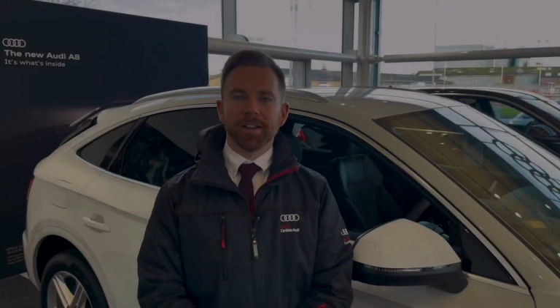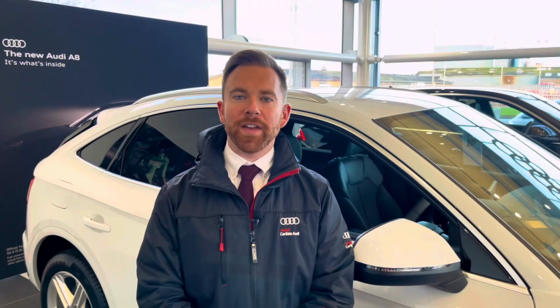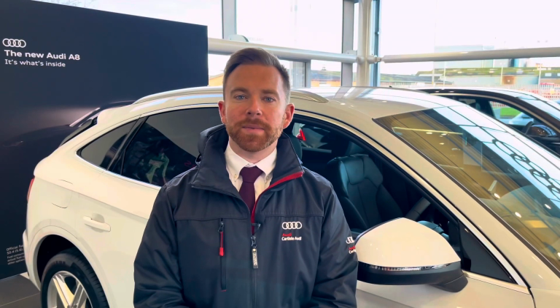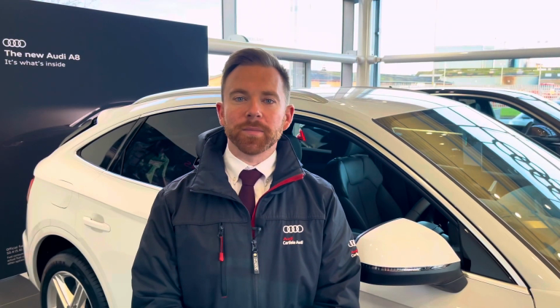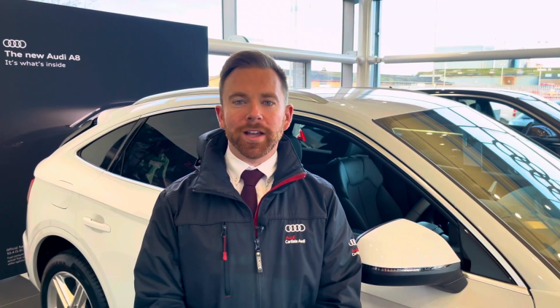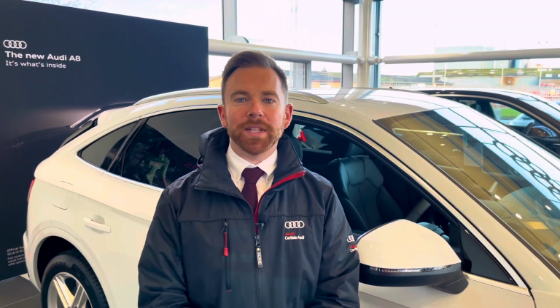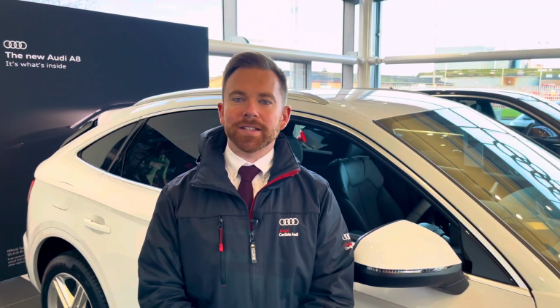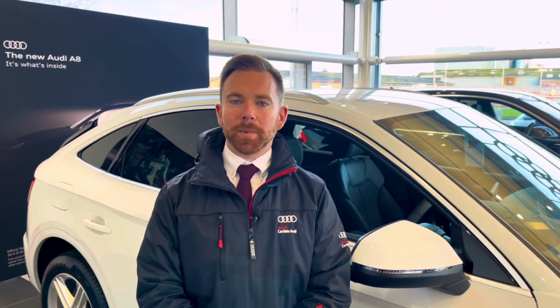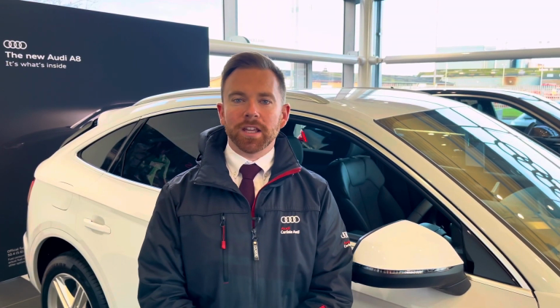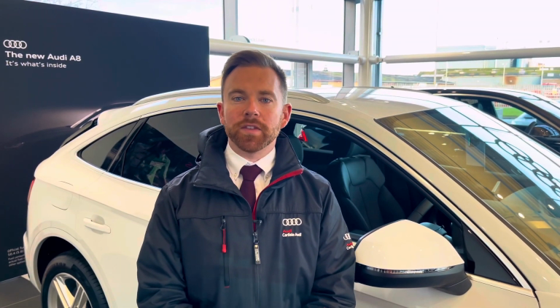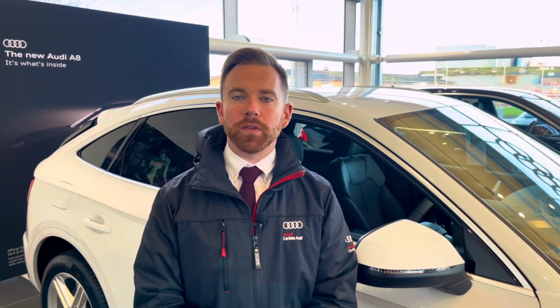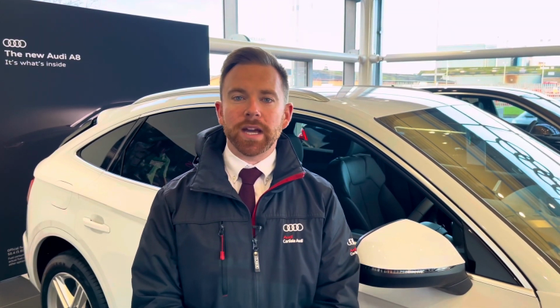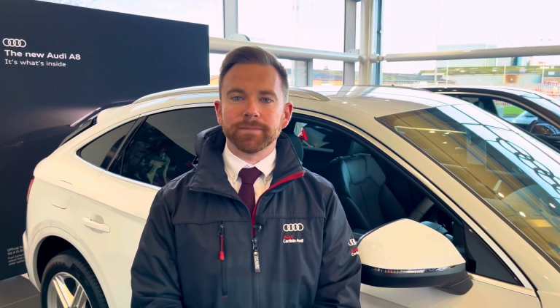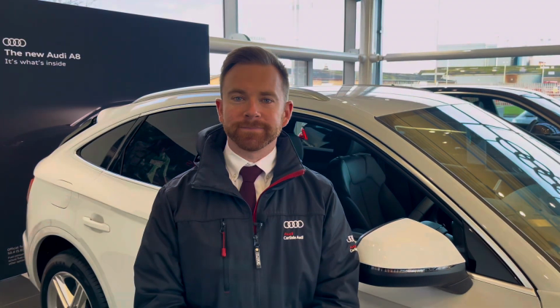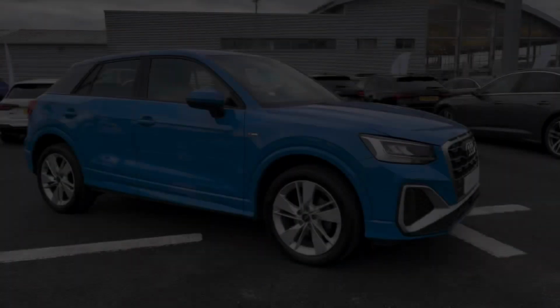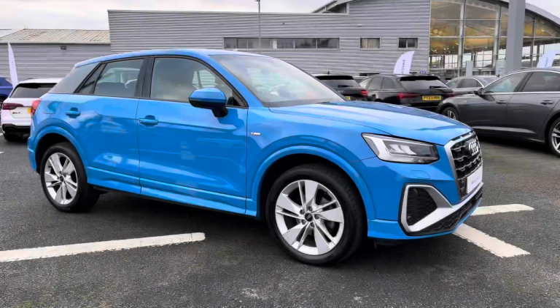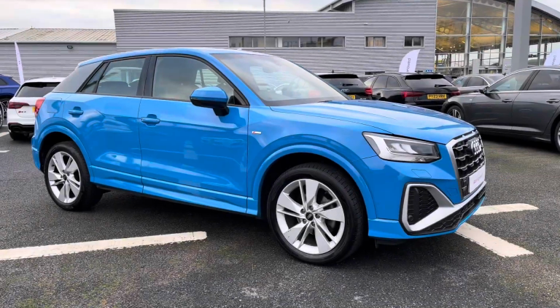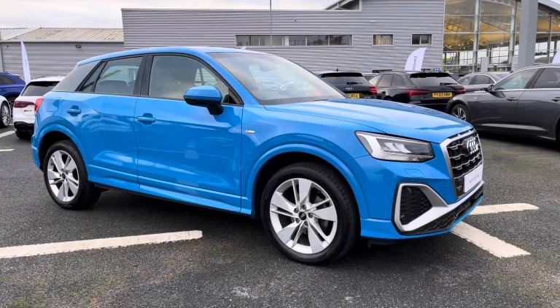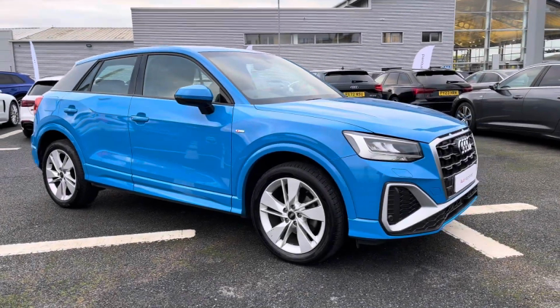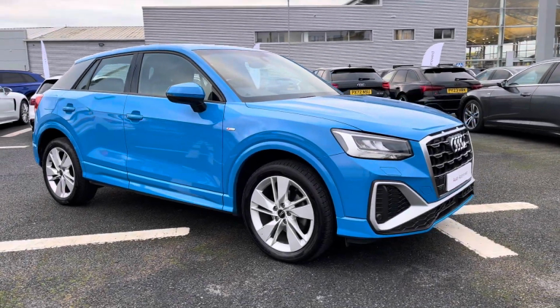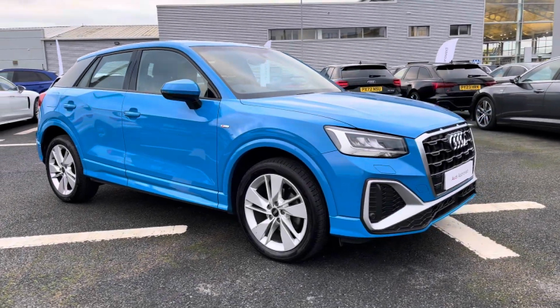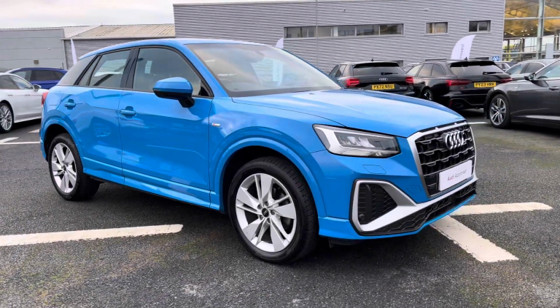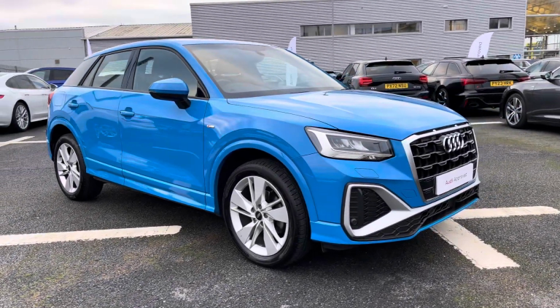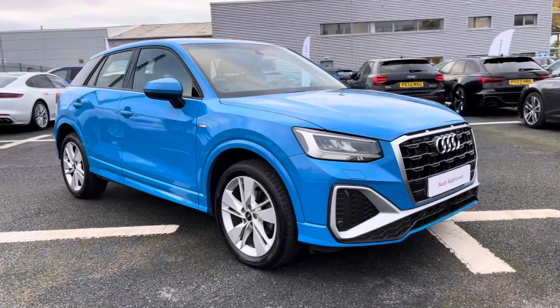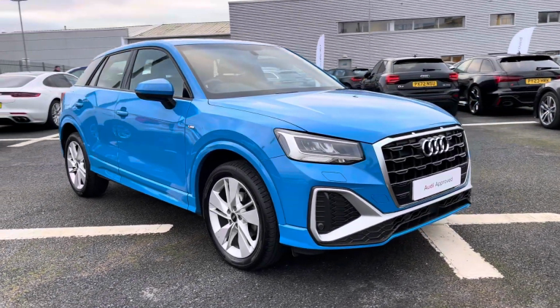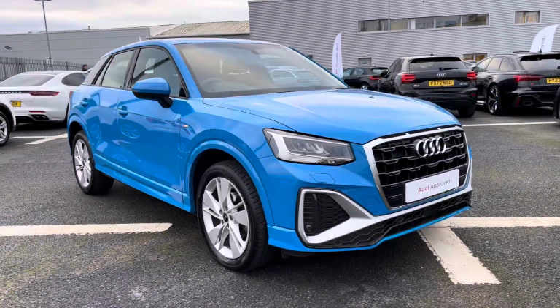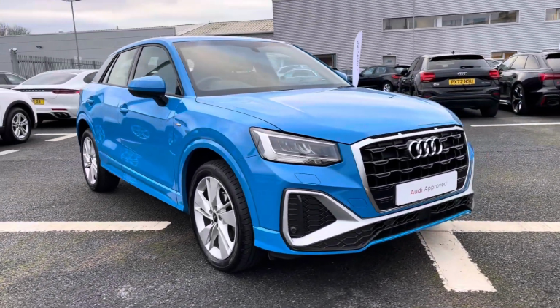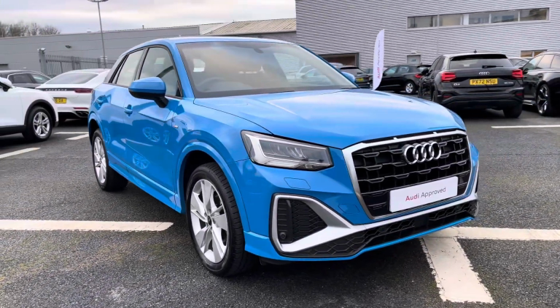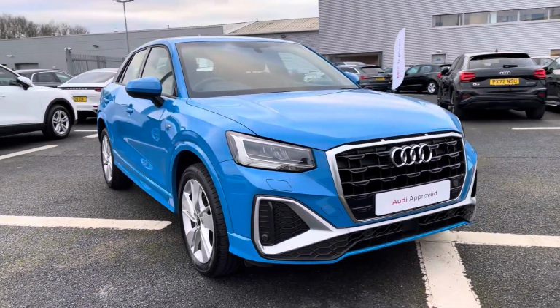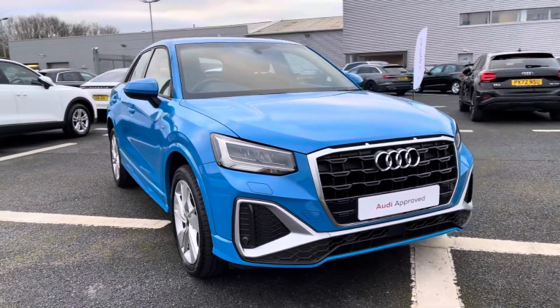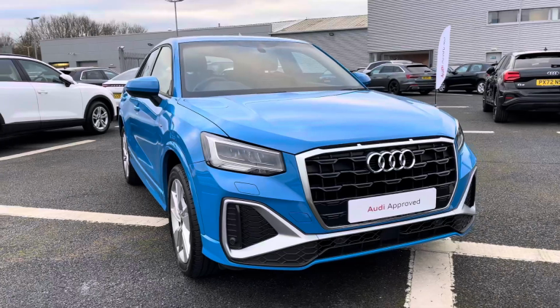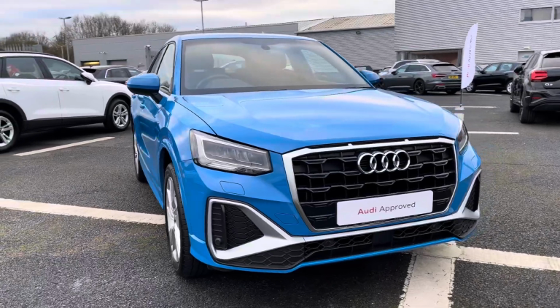Hi there, my name is Dan from Carlisle Audi and today I'll be taking you around this pre-owned Audi. Here we have this lovely example of a Q2 S-Line 35 TFSI finished in turbo blue paintwork.